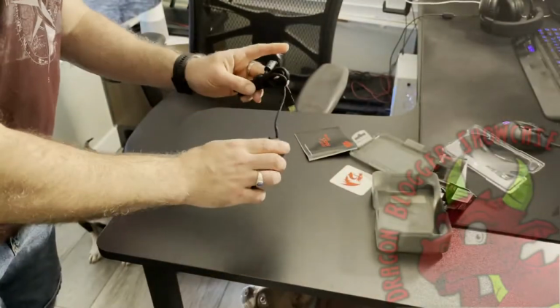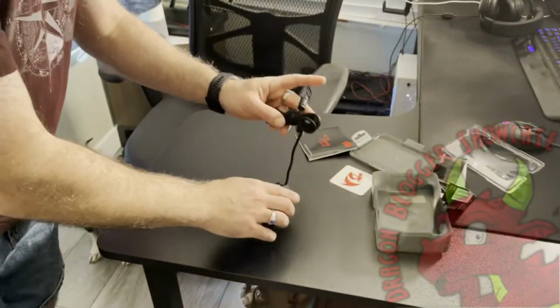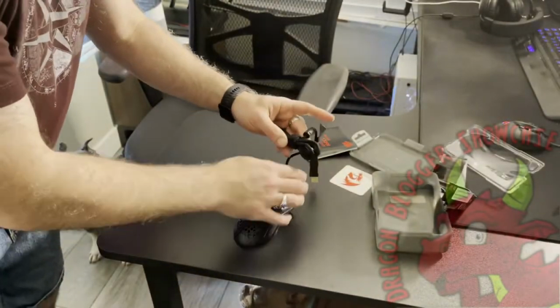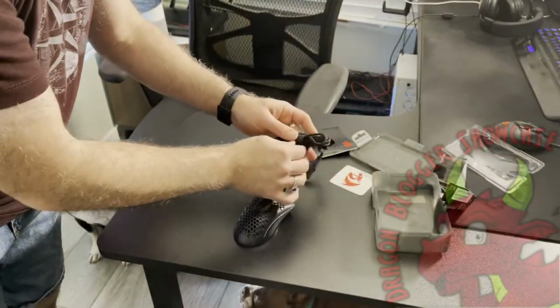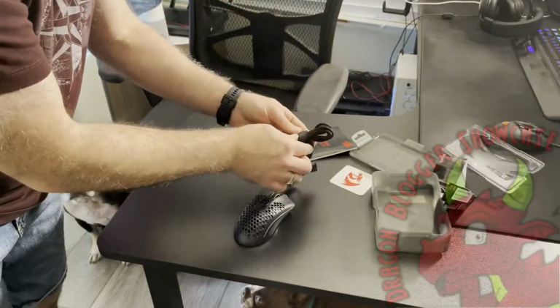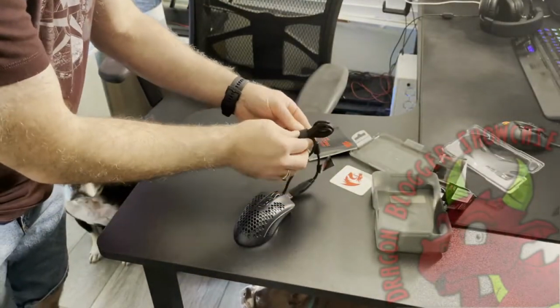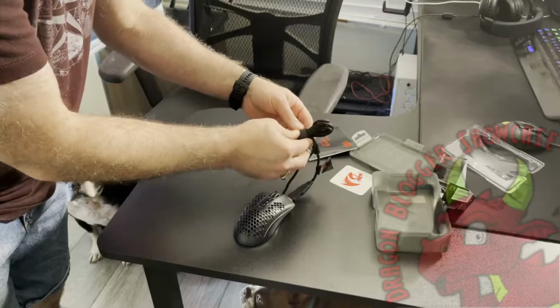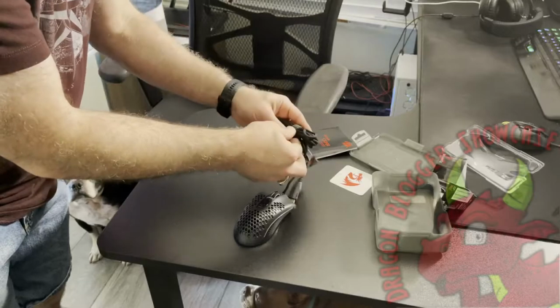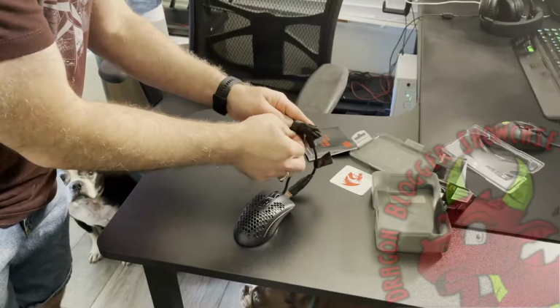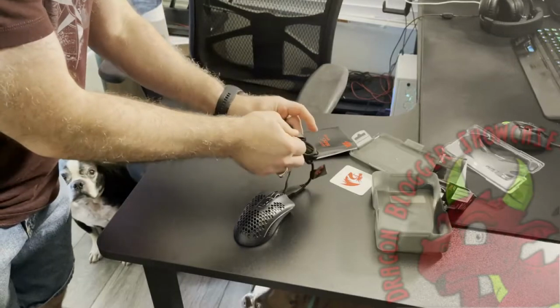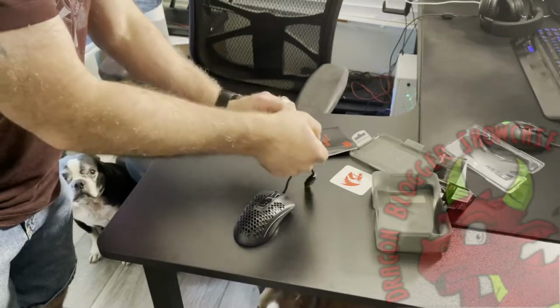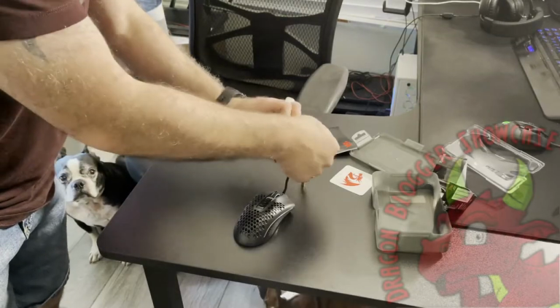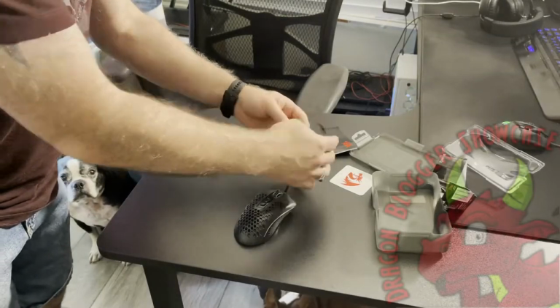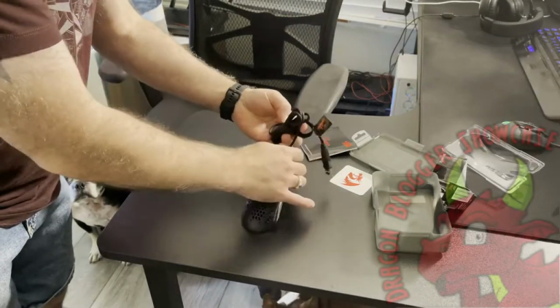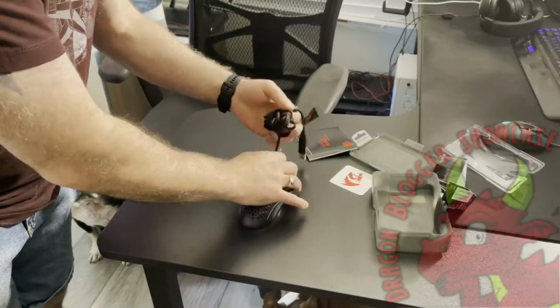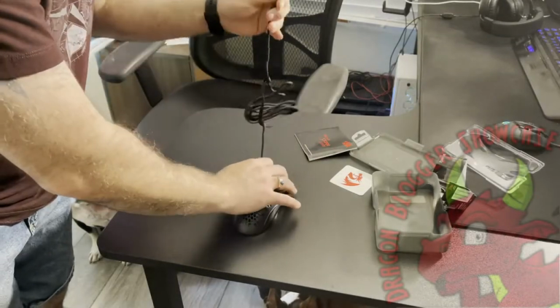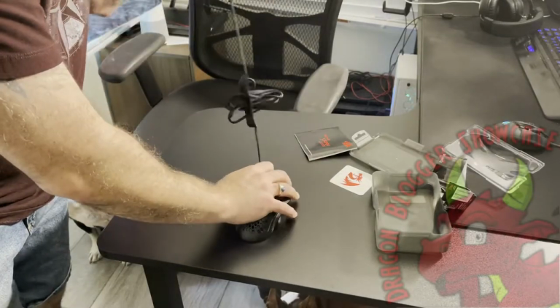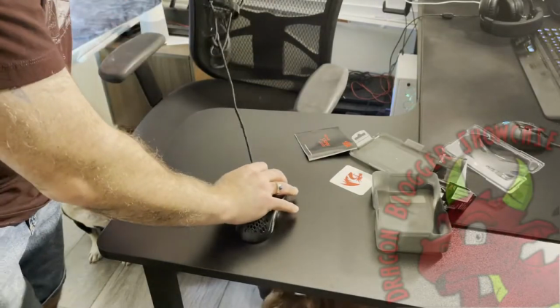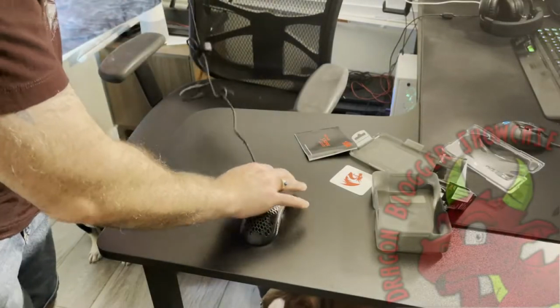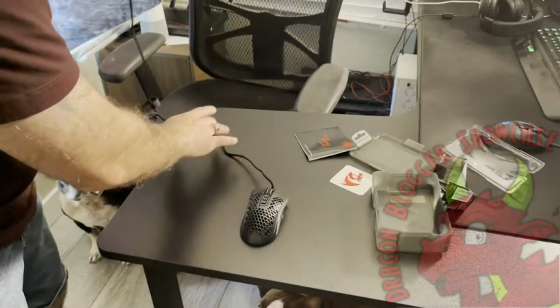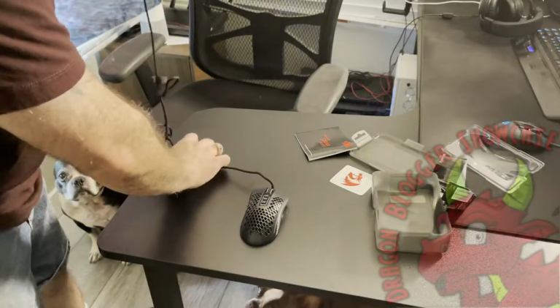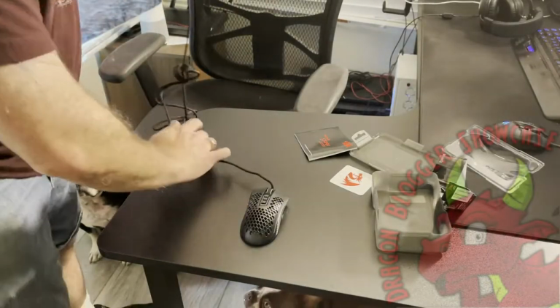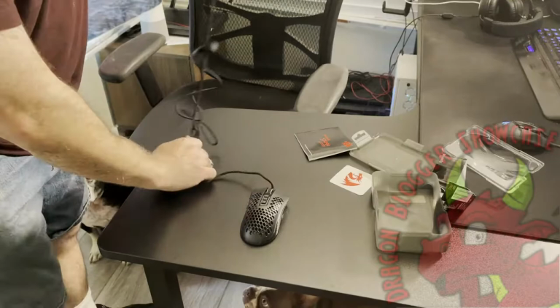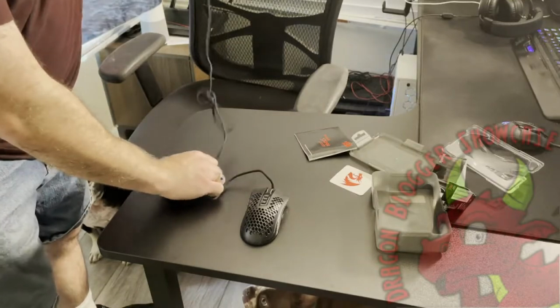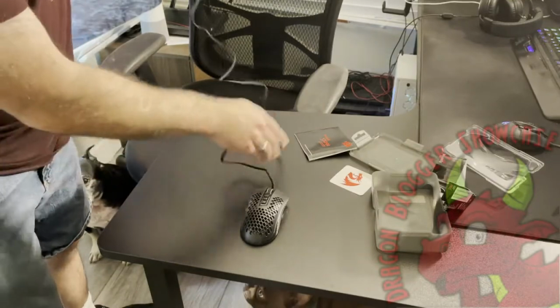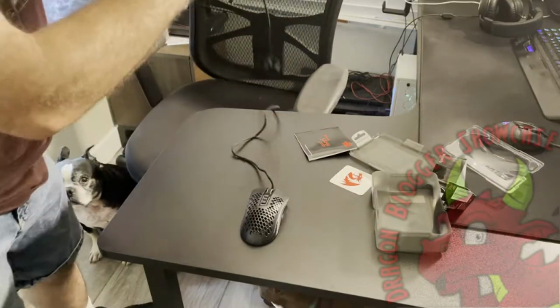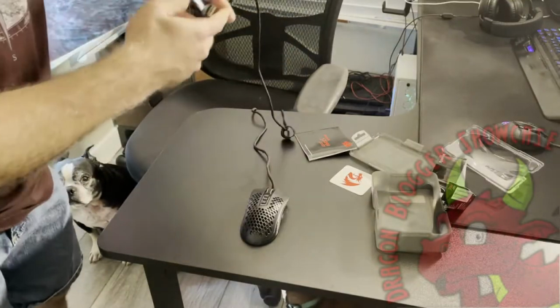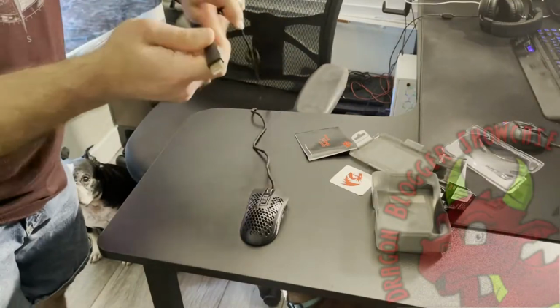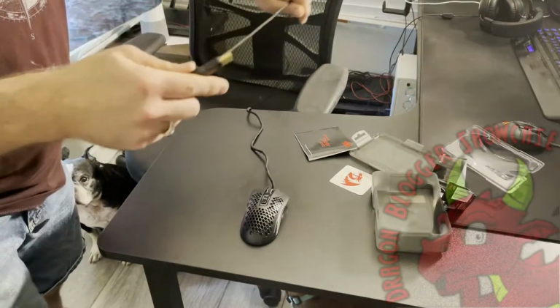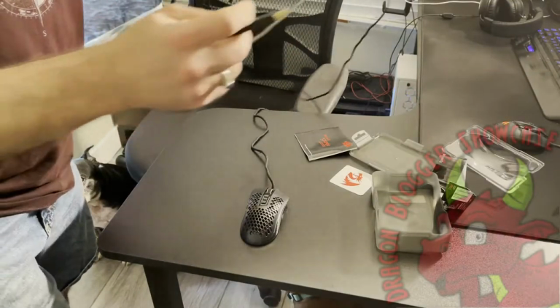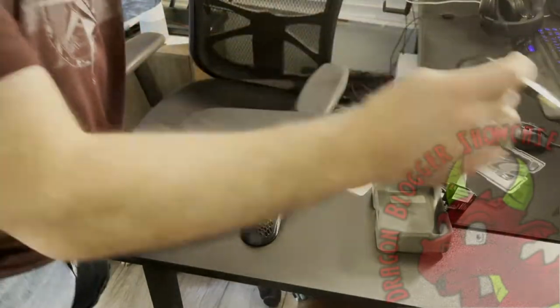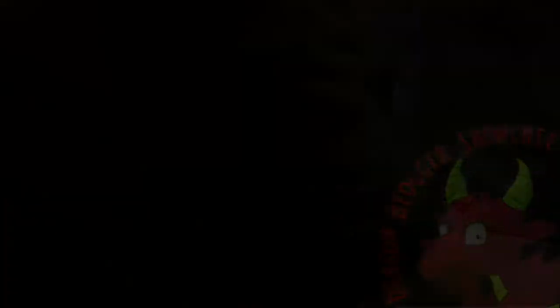It comes with a nice braided cable. I like to include a wire tie with it, and of course it's an RGB mouse, so we'll go ahead and plug it in and show what the RGB looks like.